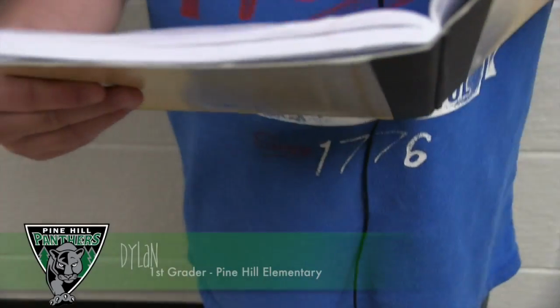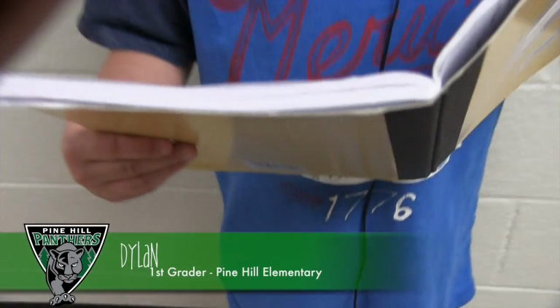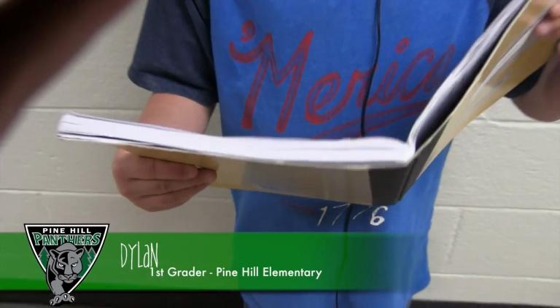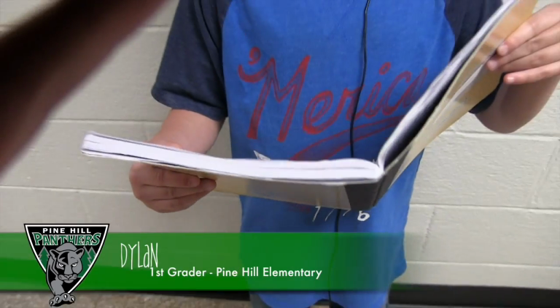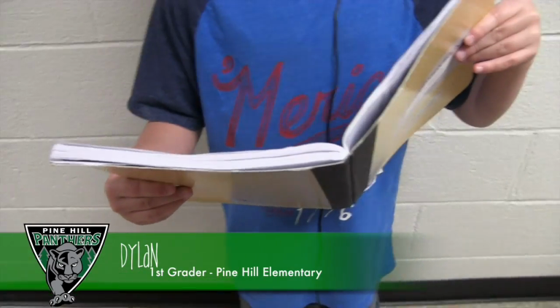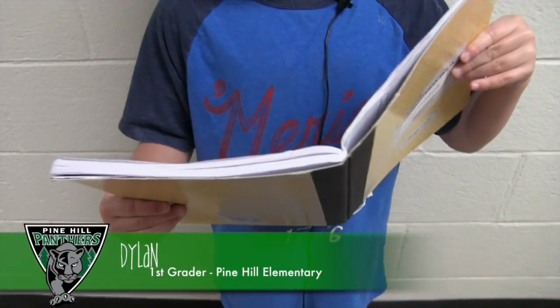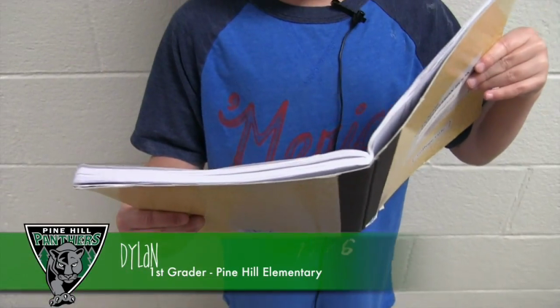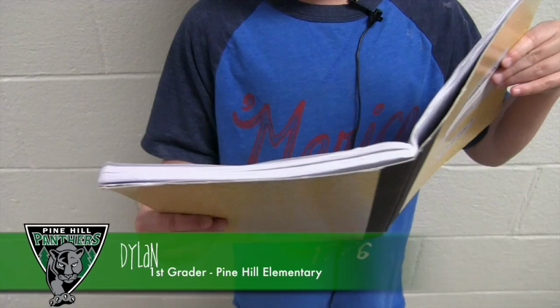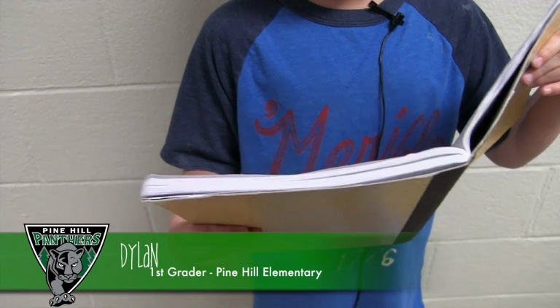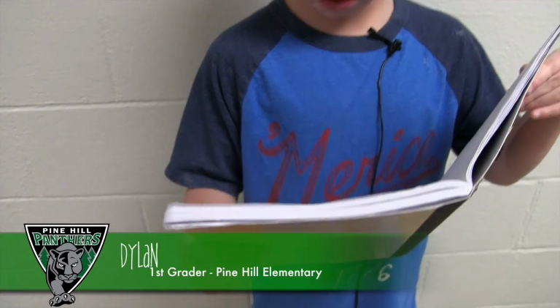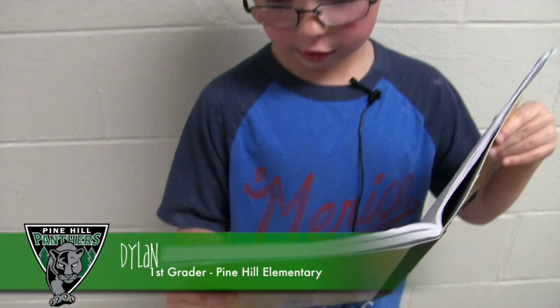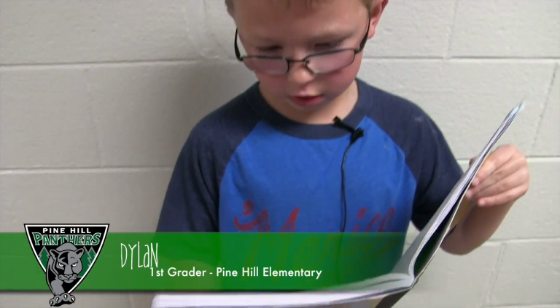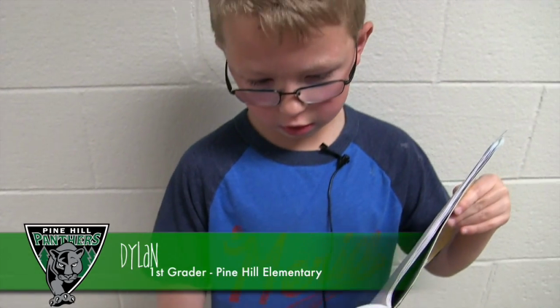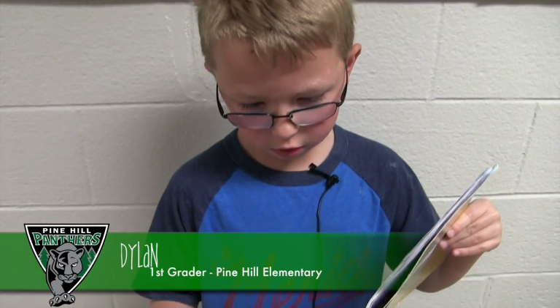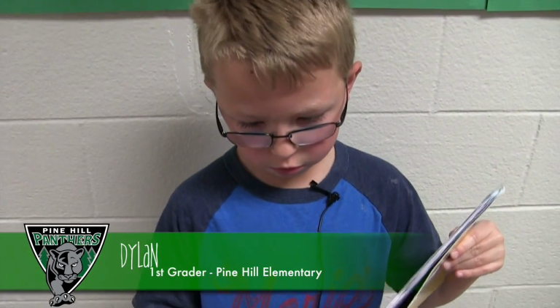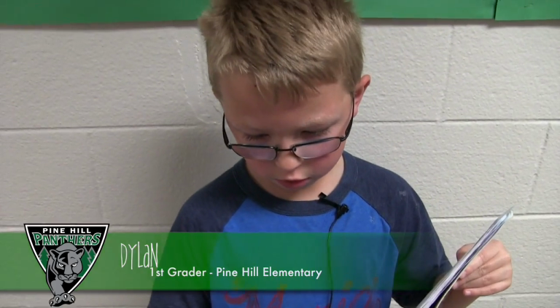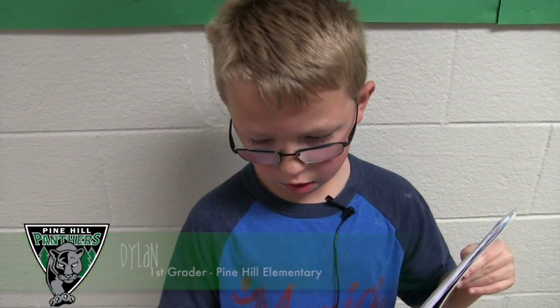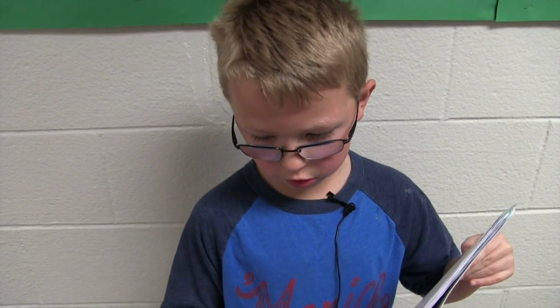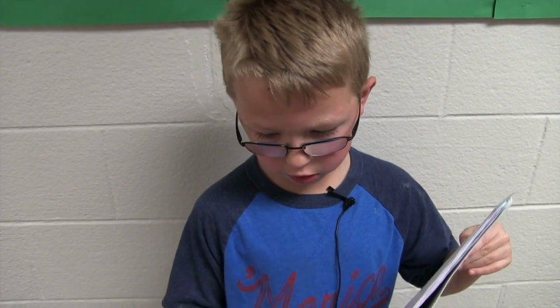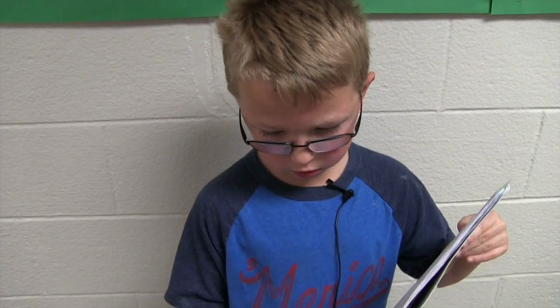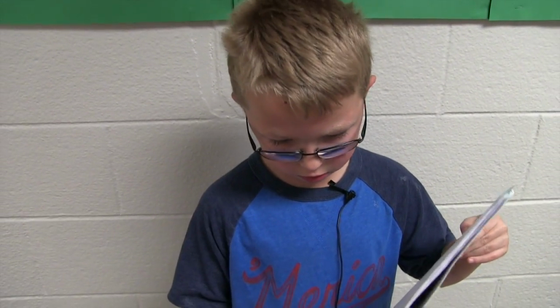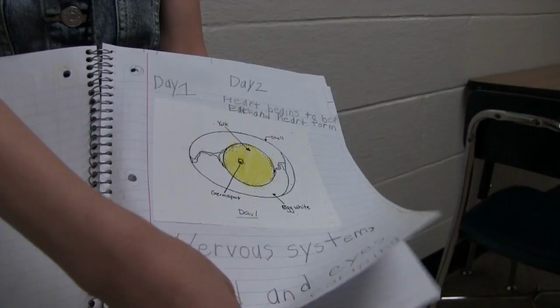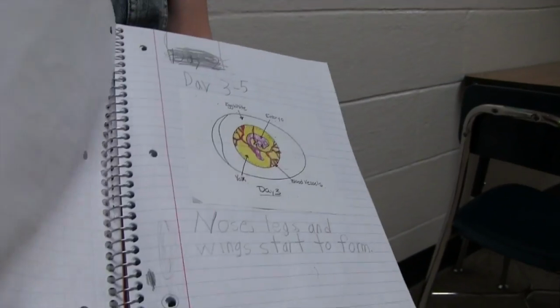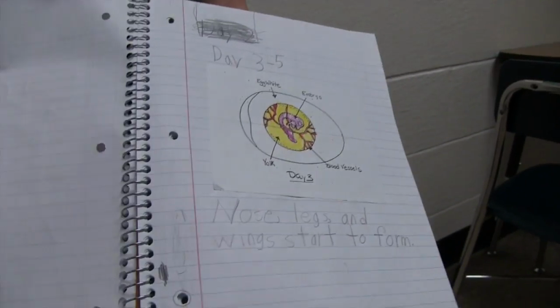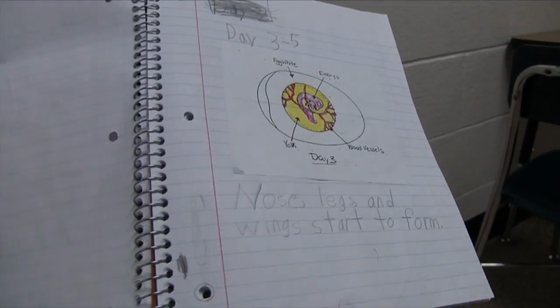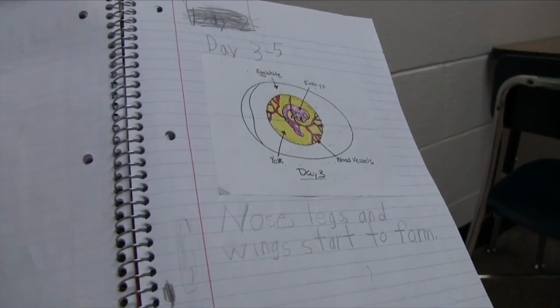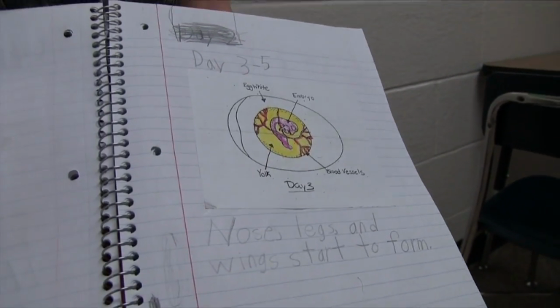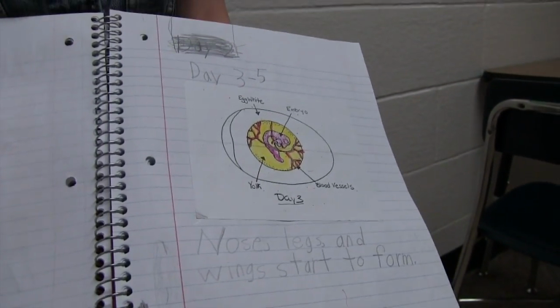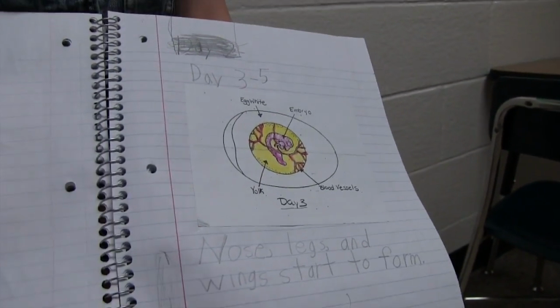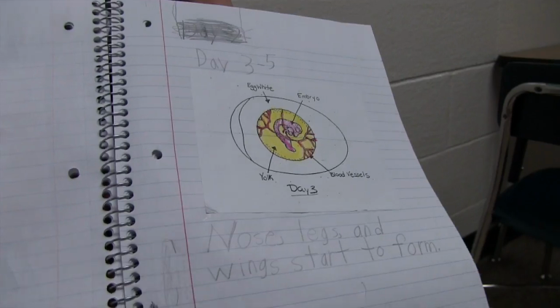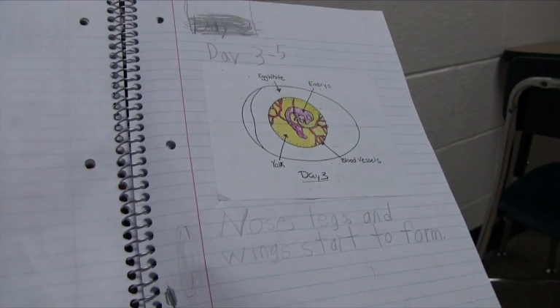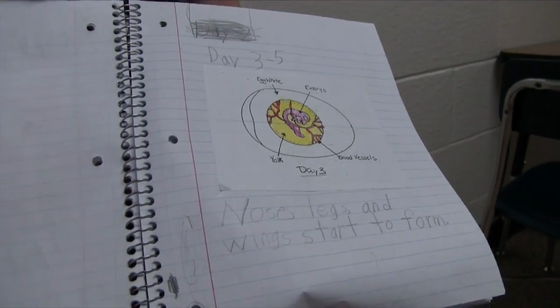Today is our second day with our chicks. This is what the chicks look like inside the egg.